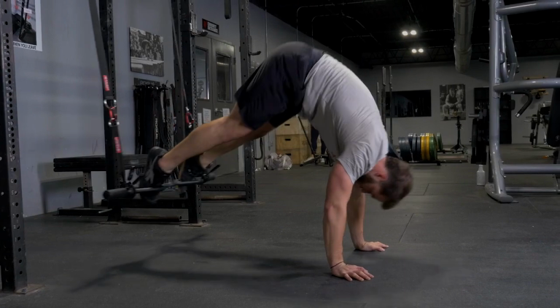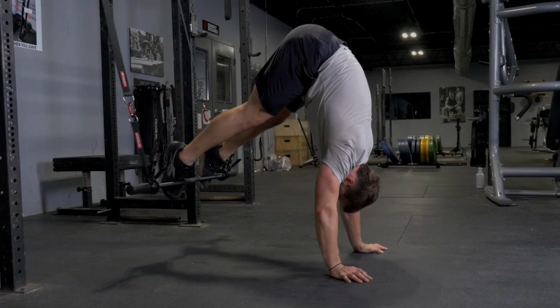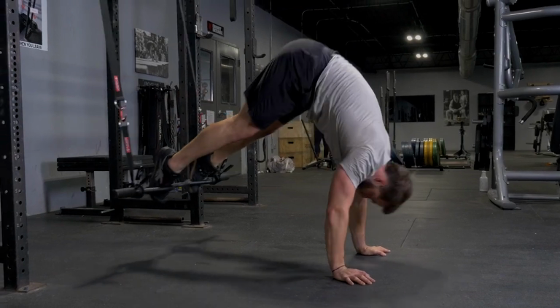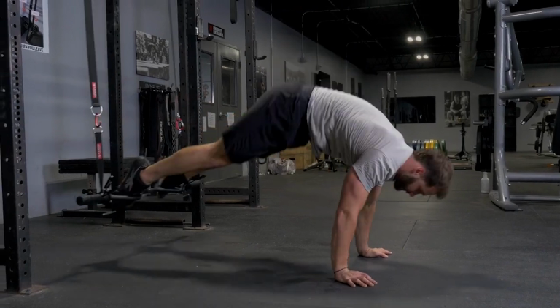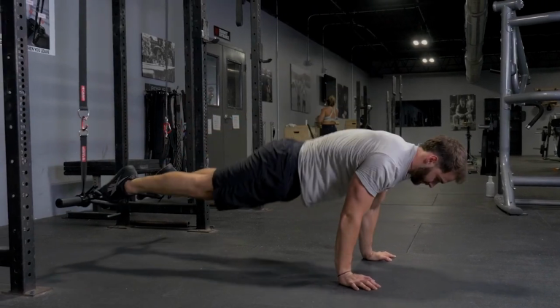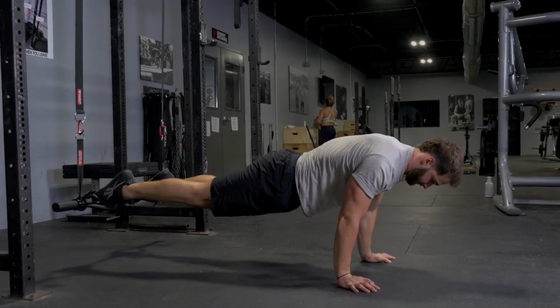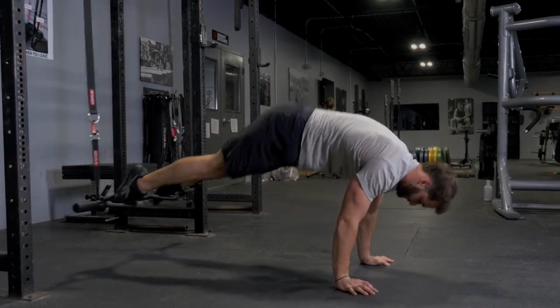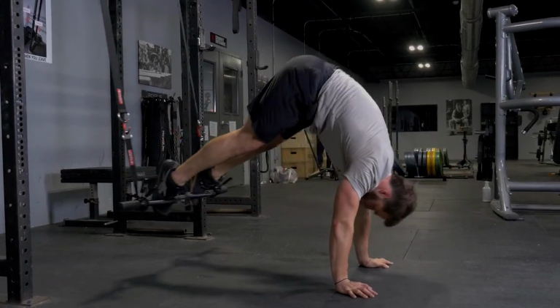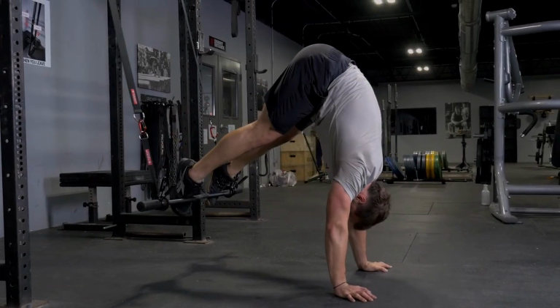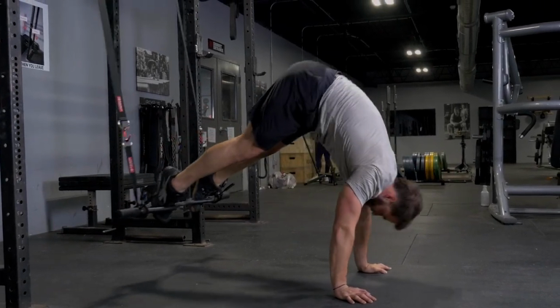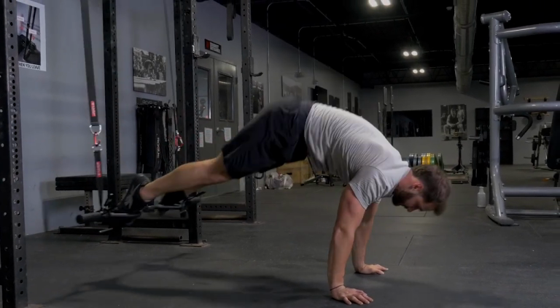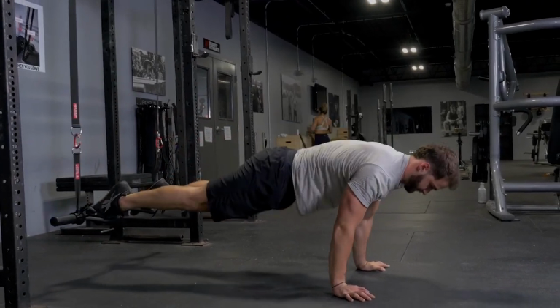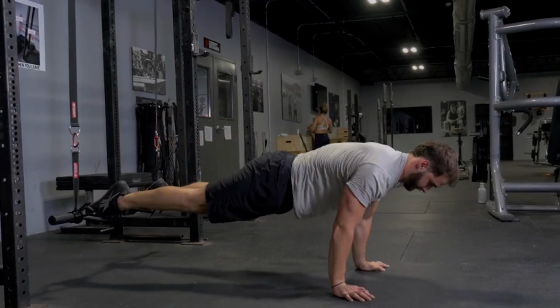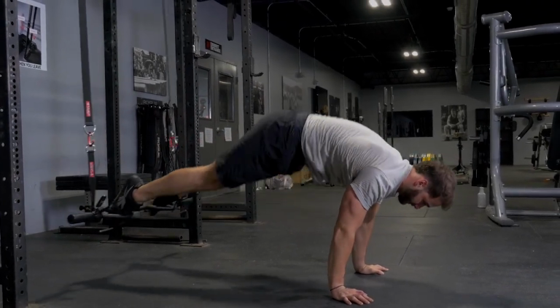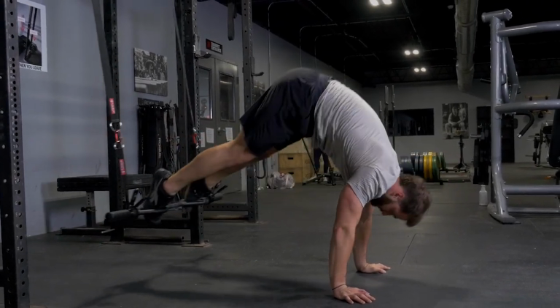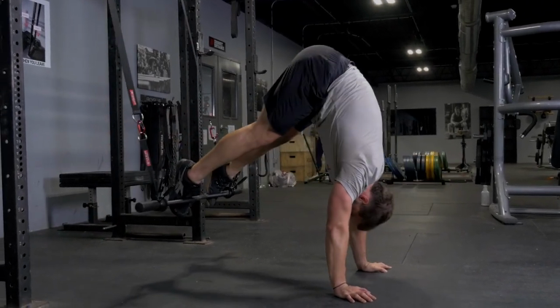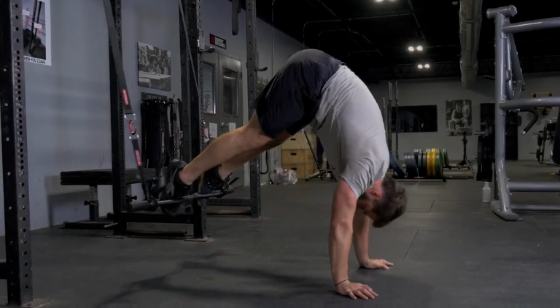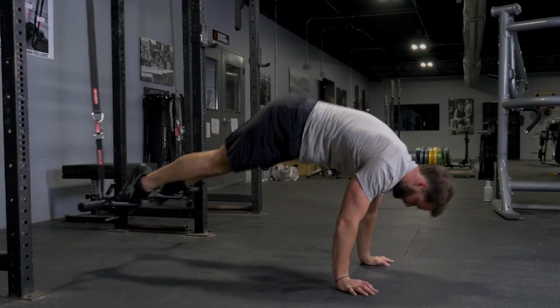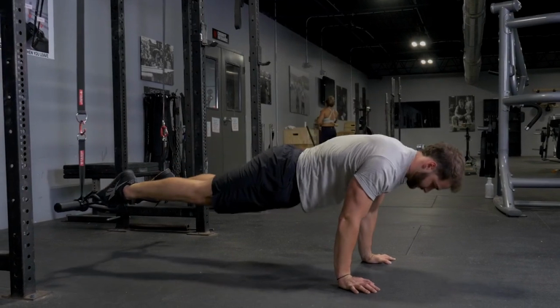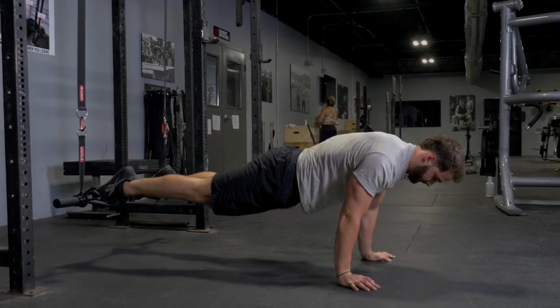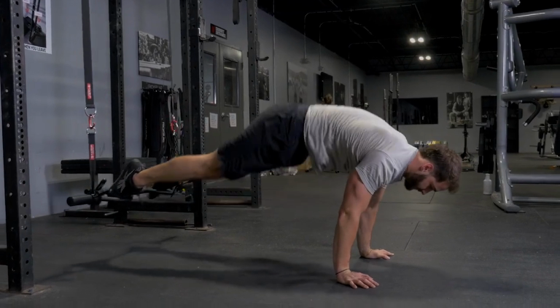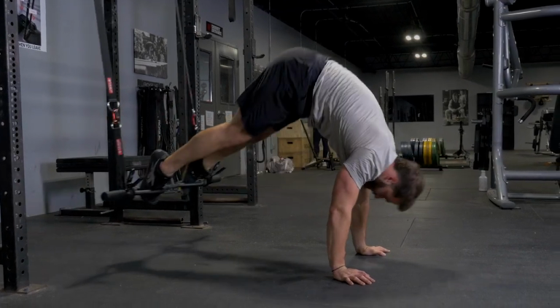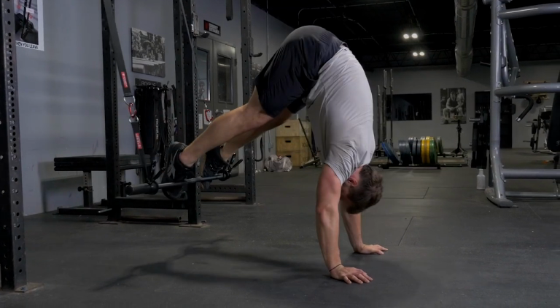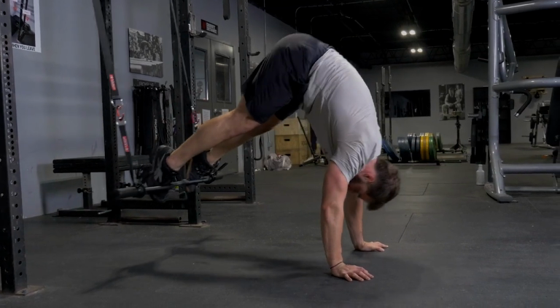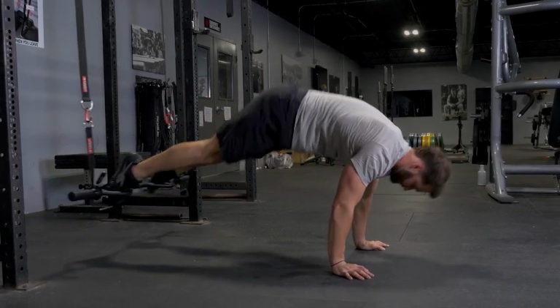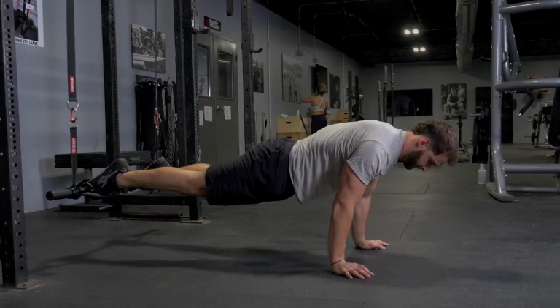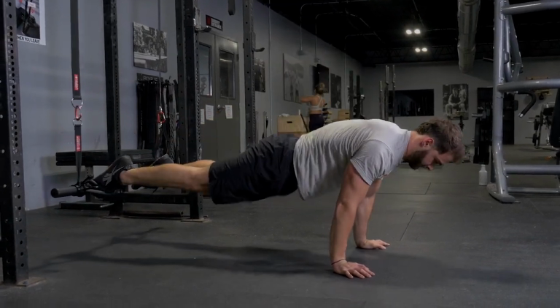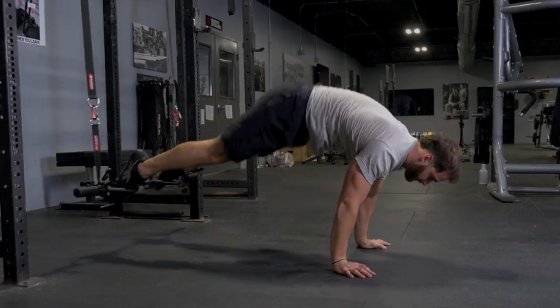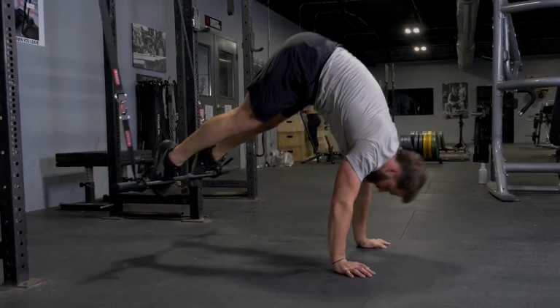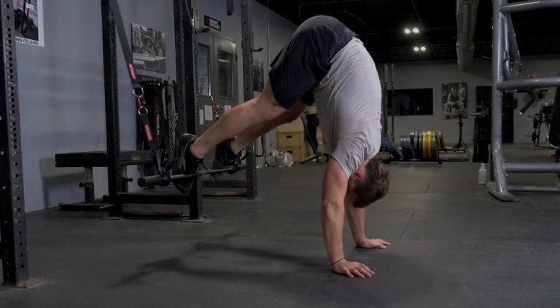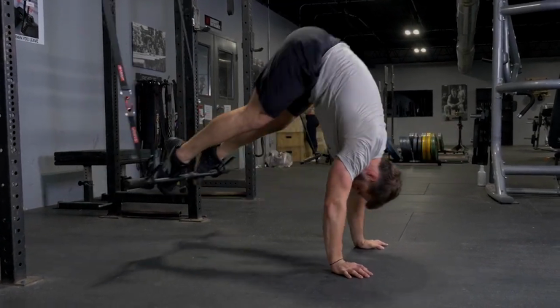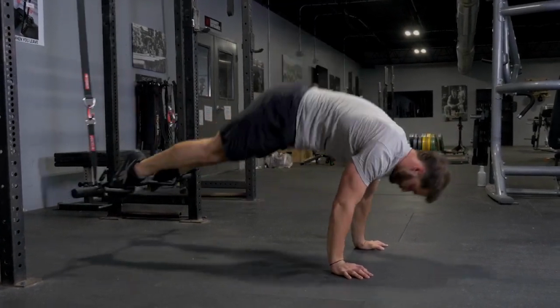To initiate the movement, pull your toes forward and push your hips up towards the ceiling, flexing your abdominals. Then, lower yourself back down in a controlled fashion.